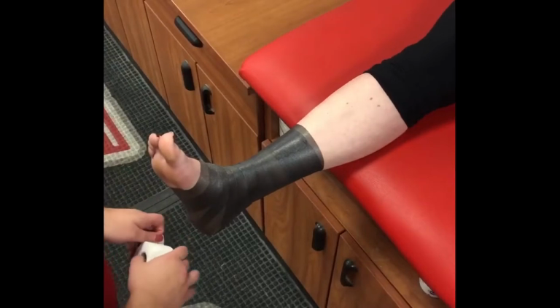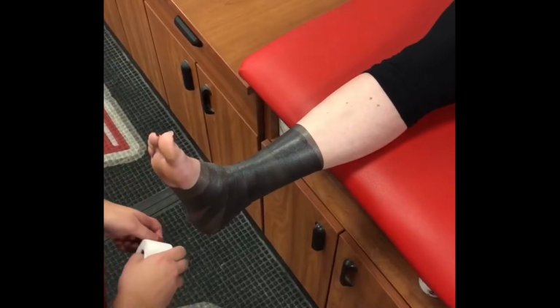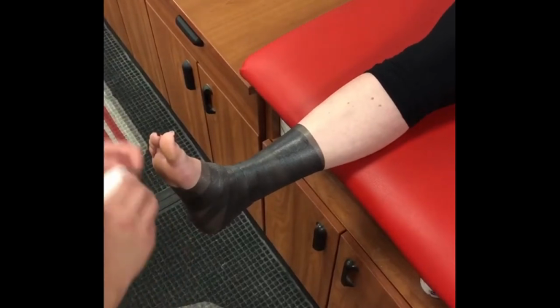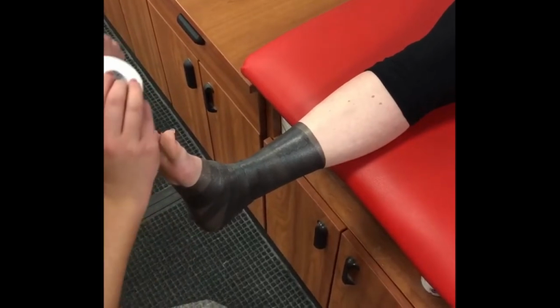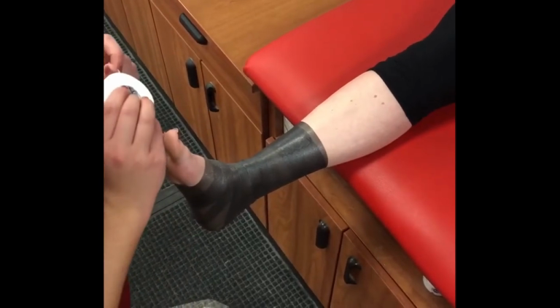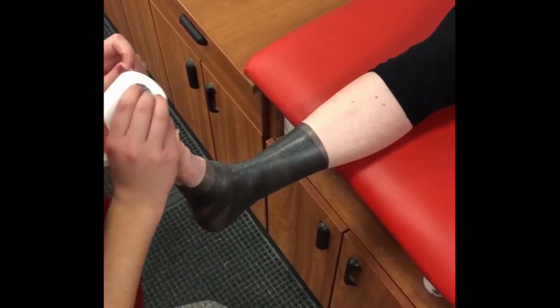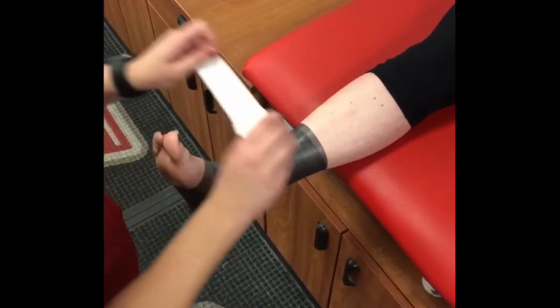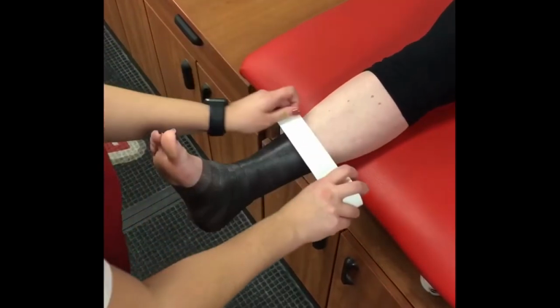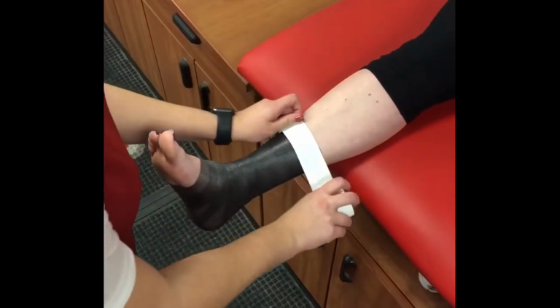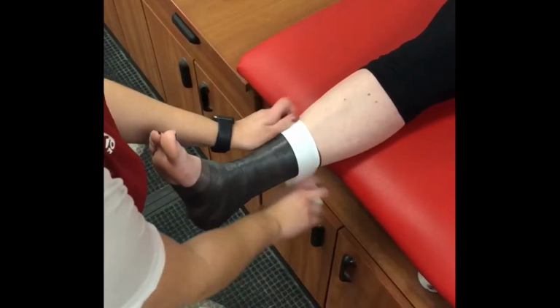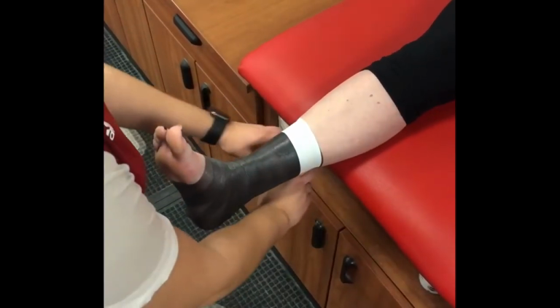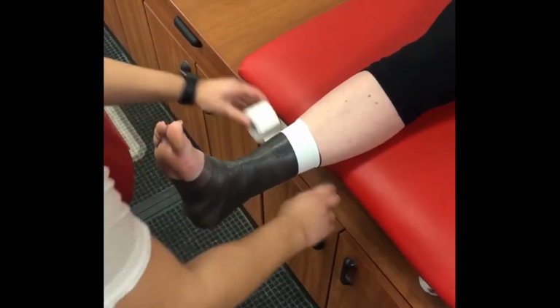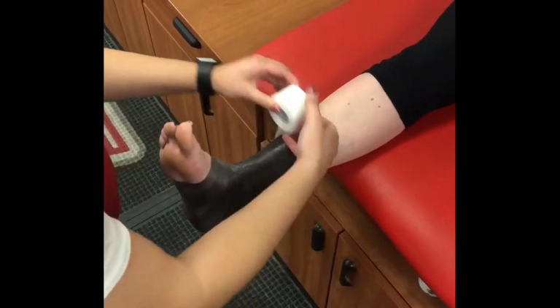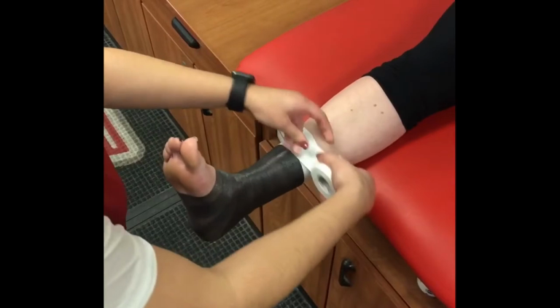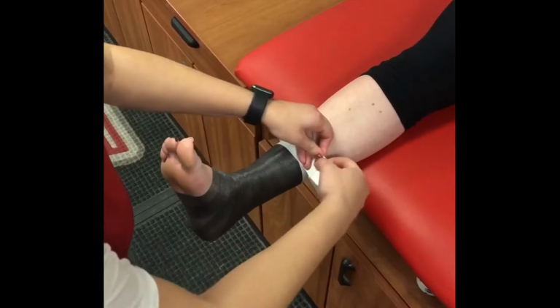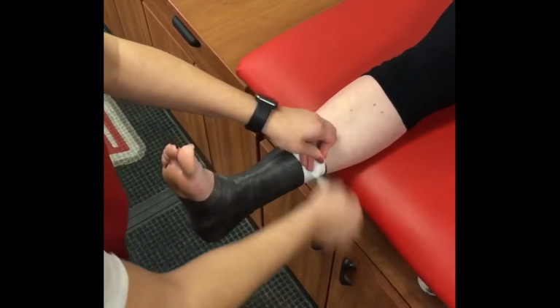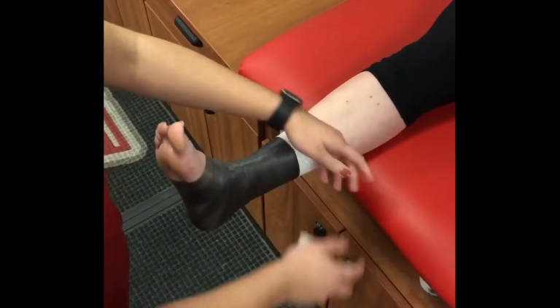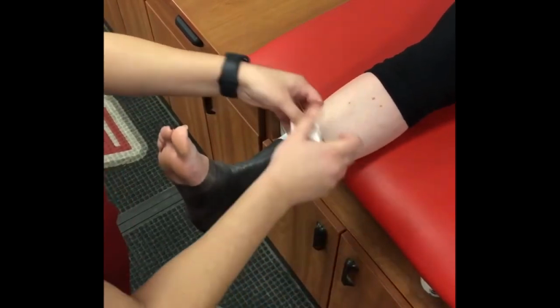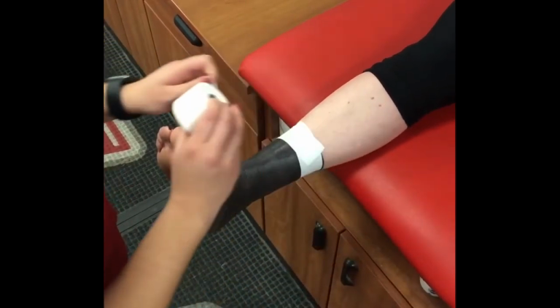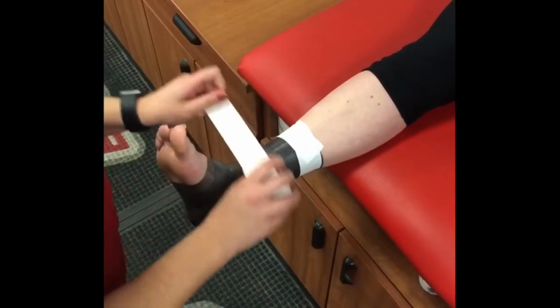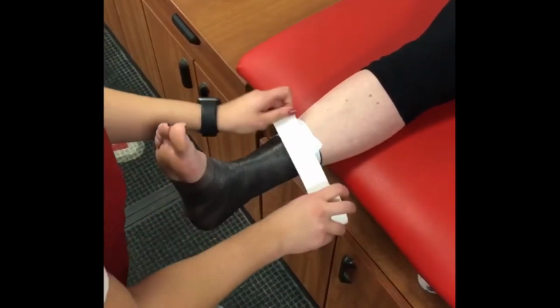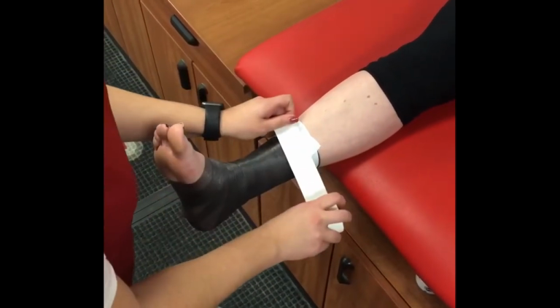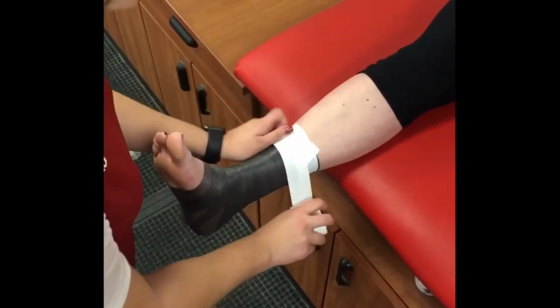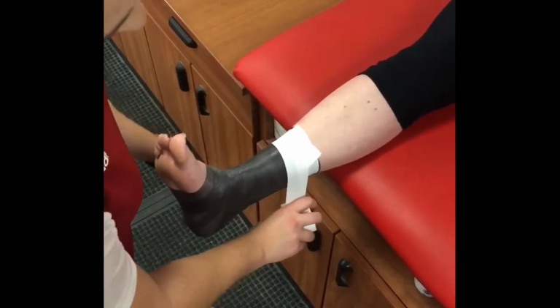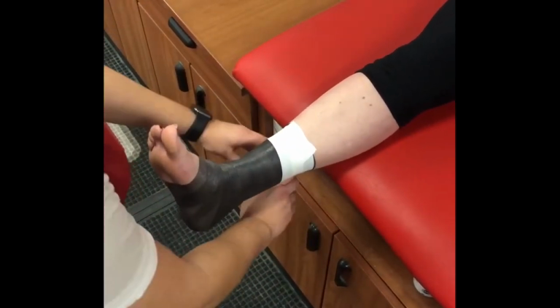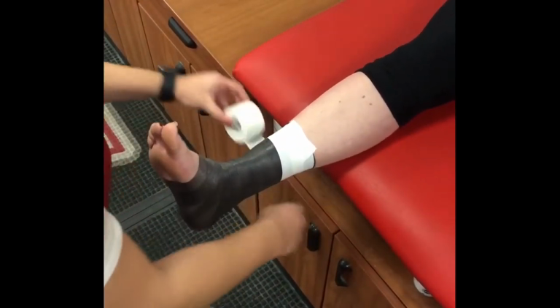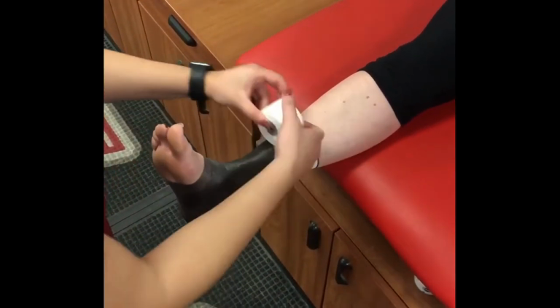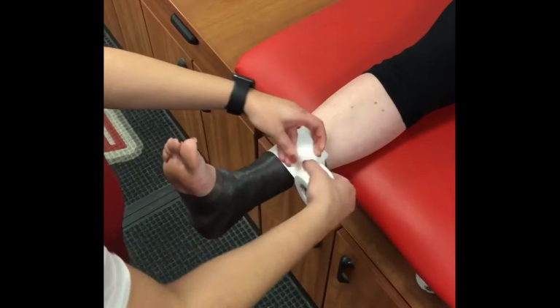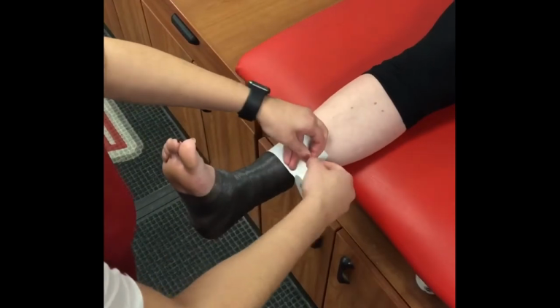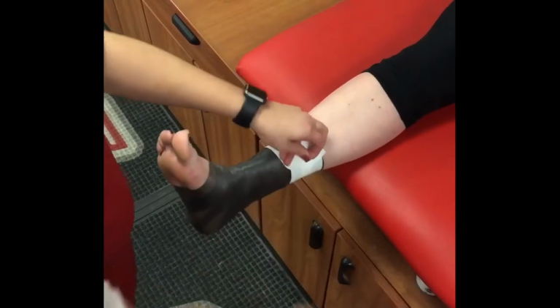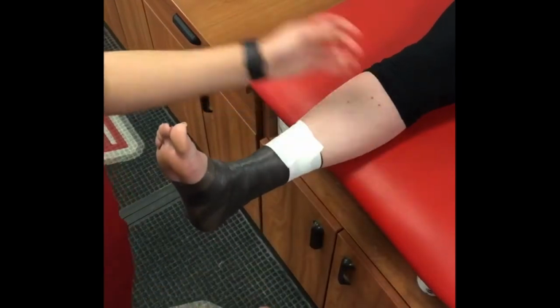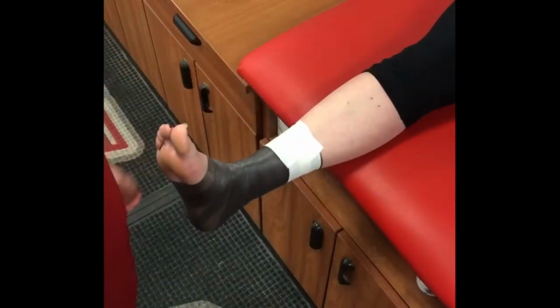Start with two high anchors by laying down two strips of tape starting at the top of your pre-wrap. These strips should wrap completely around the lower leg in a cylindrical manner. The second strip should overlap the first by 50% of the width of the tape.